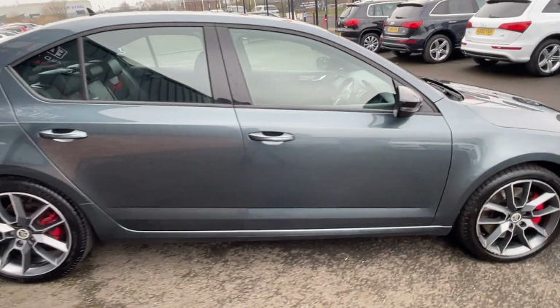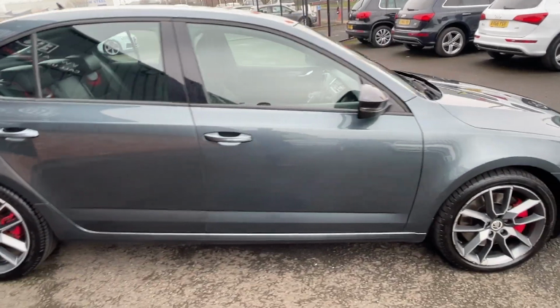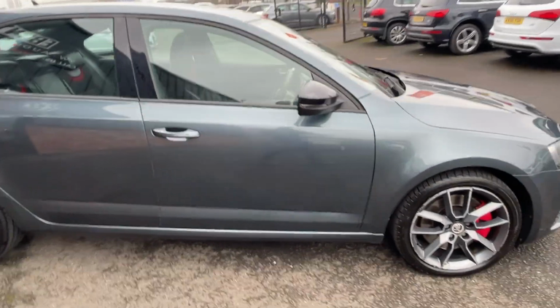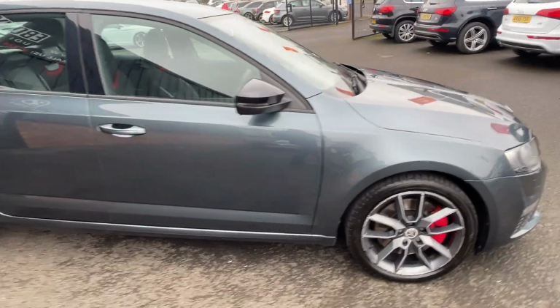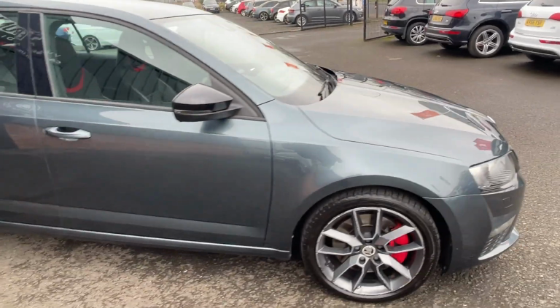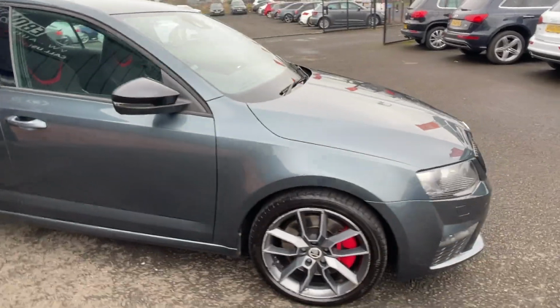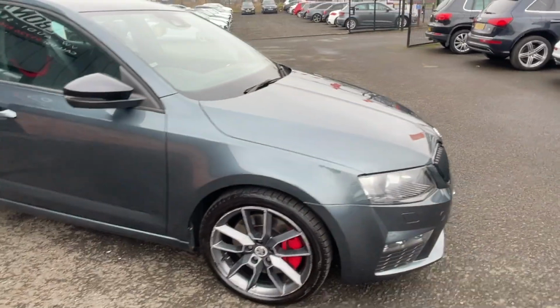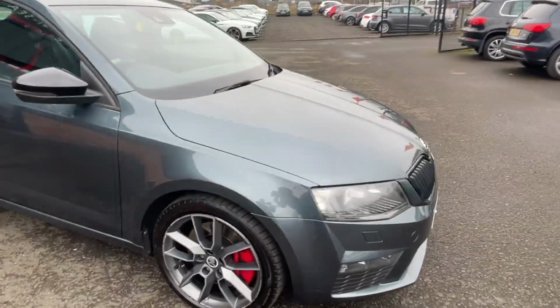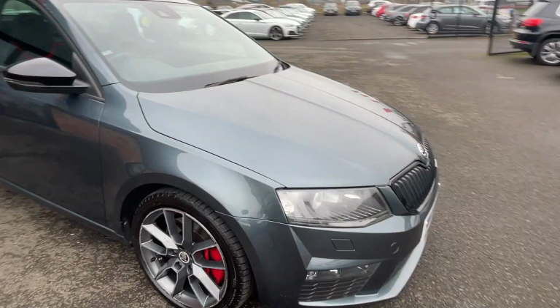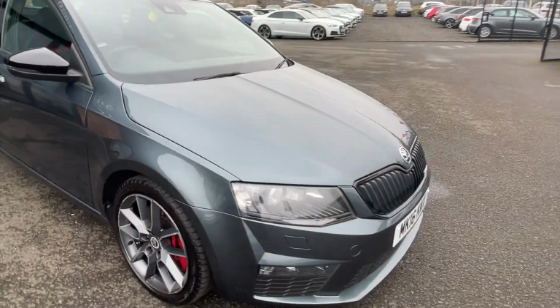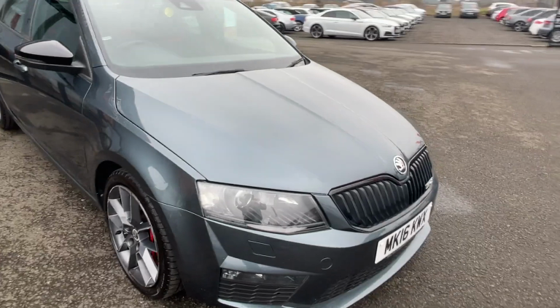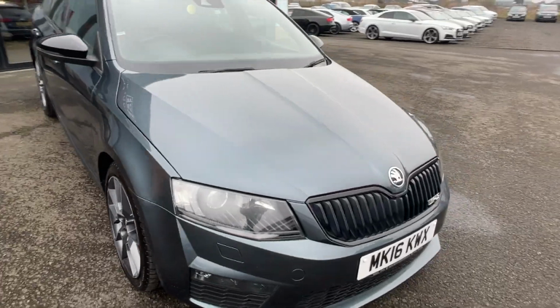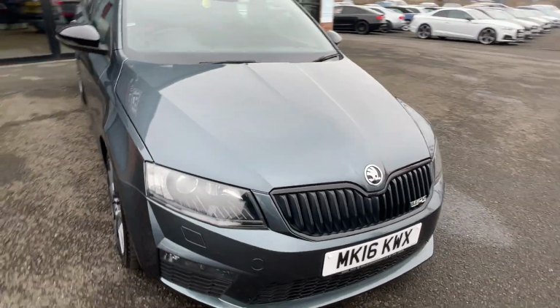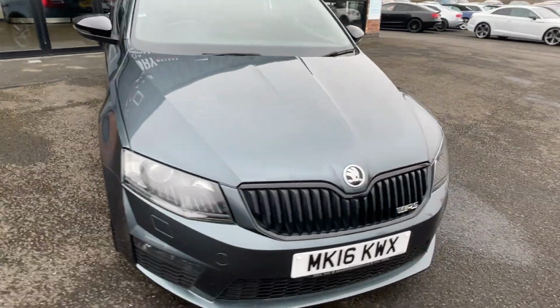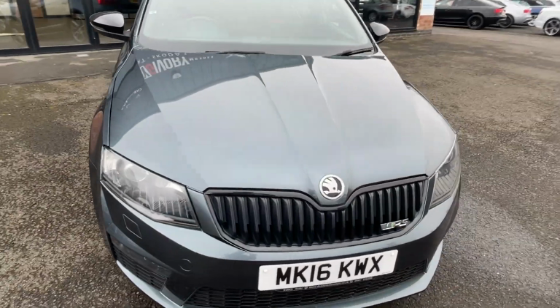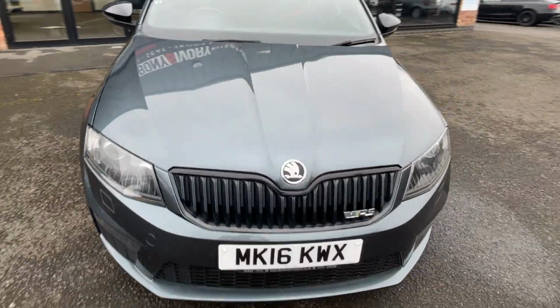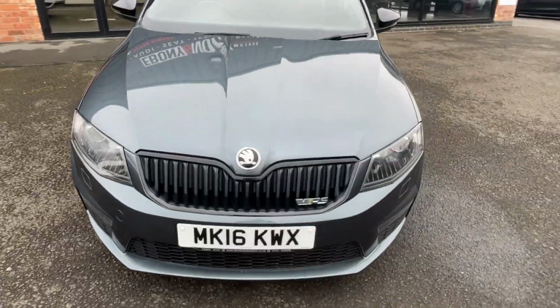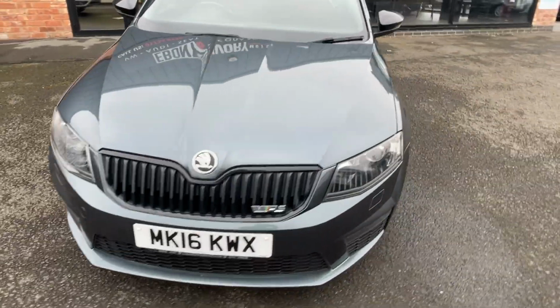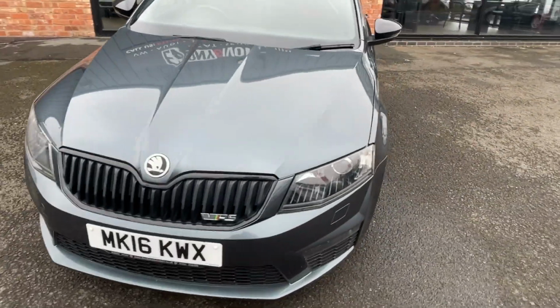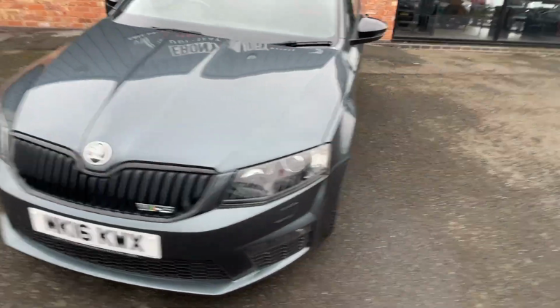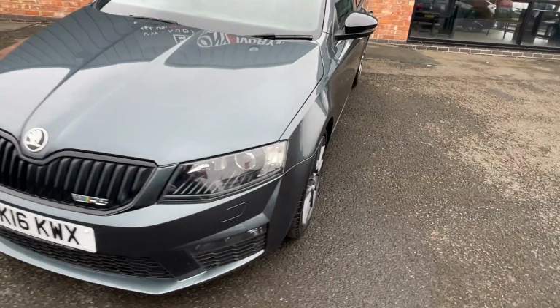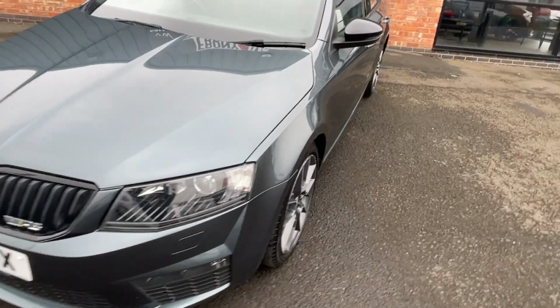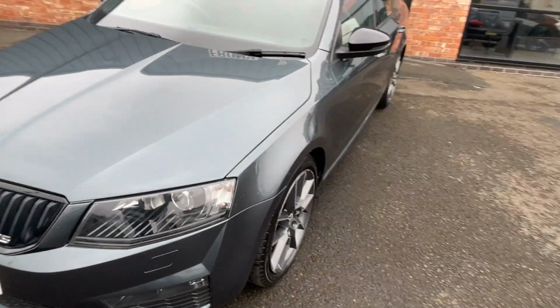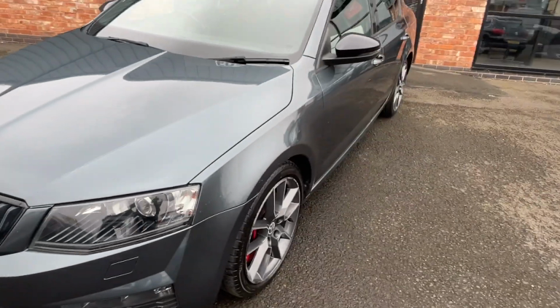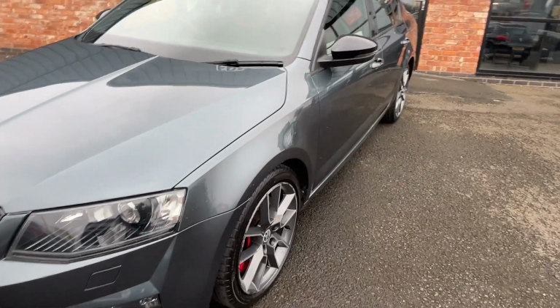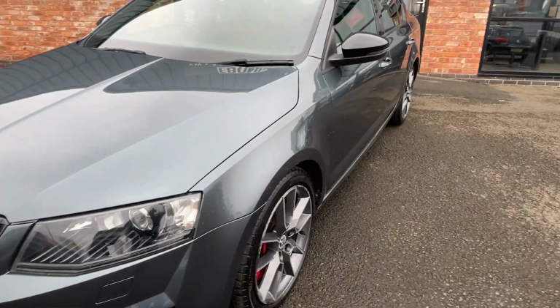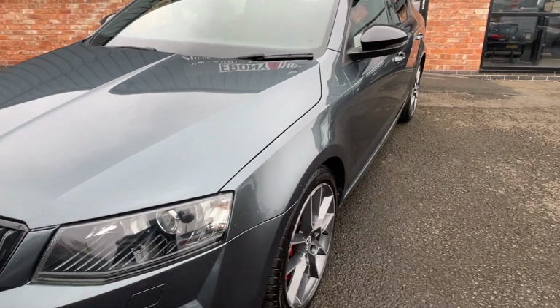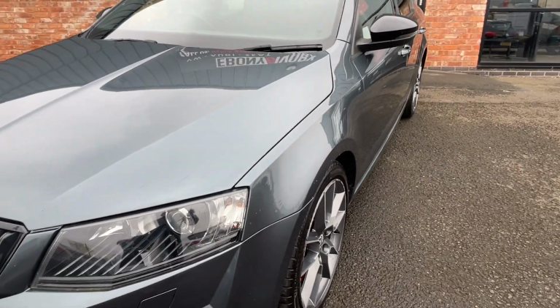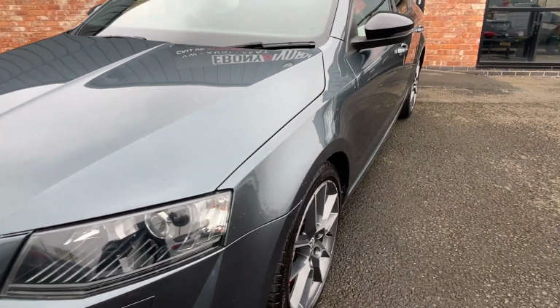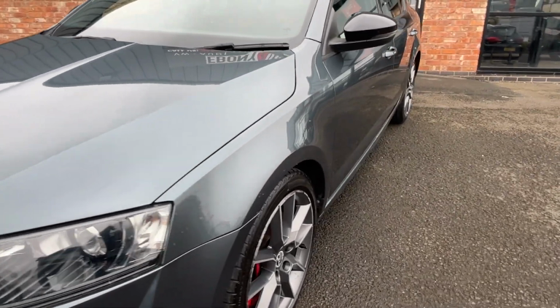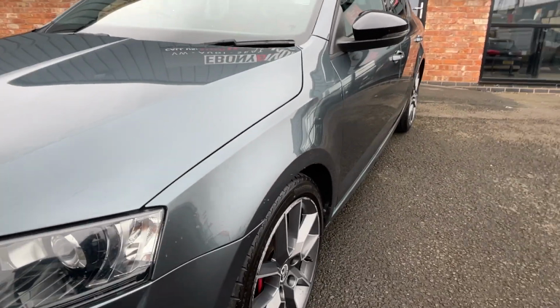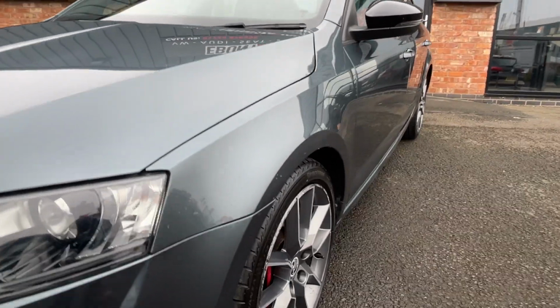When we get back down to the front we're going to look at the panel work one by one. We're going to start at the near side arch, work our way down the vehicle, and we're looking for any dents, chips, scrapes and scratches. We'll point them out and explain what we're going to do to them before sale.